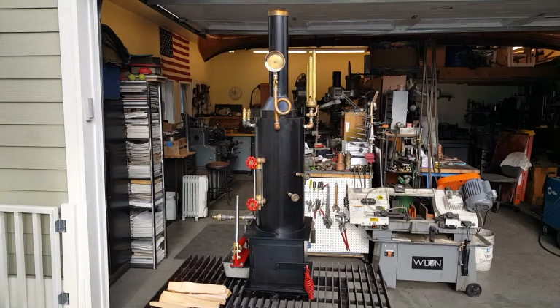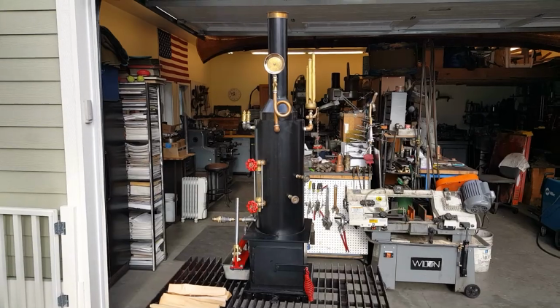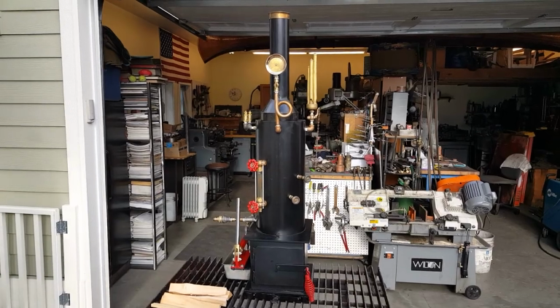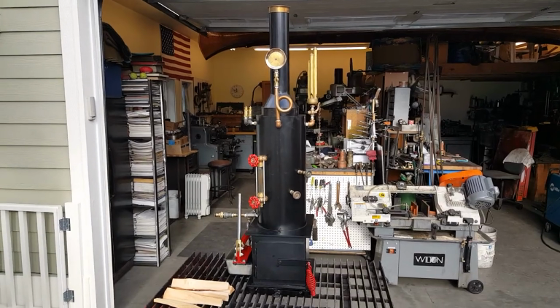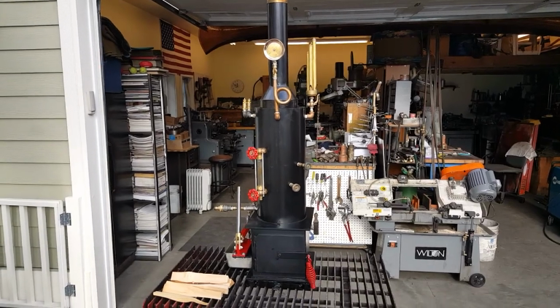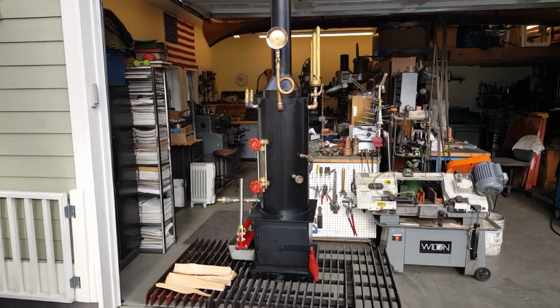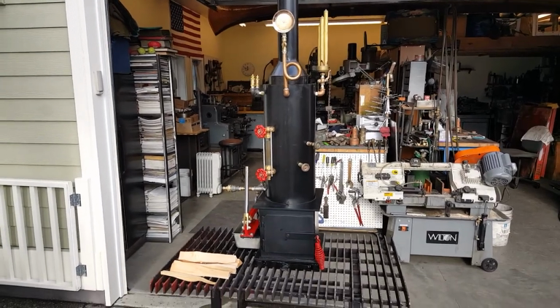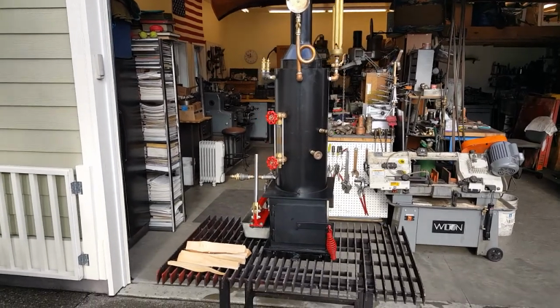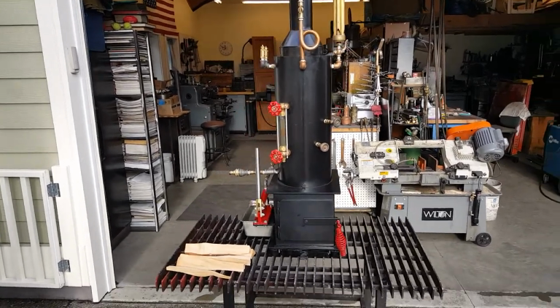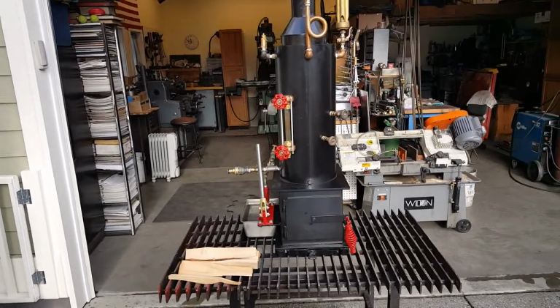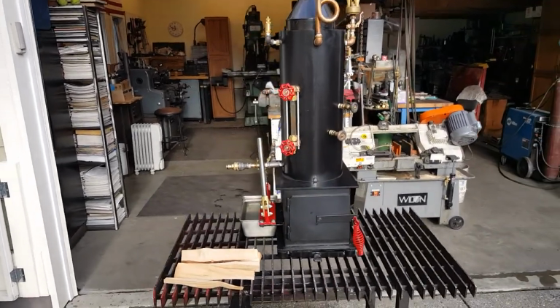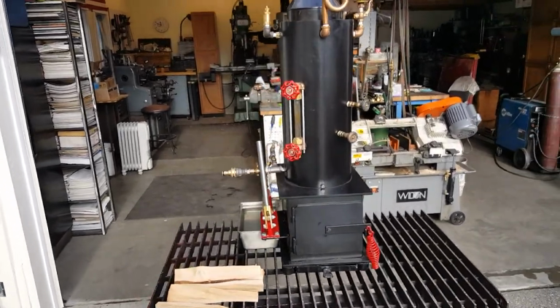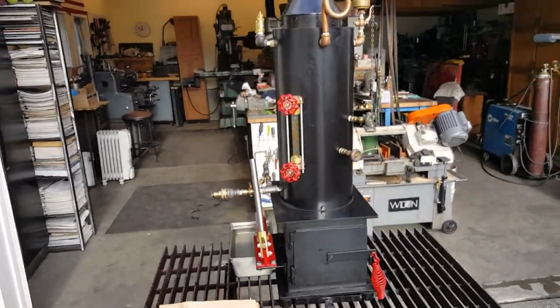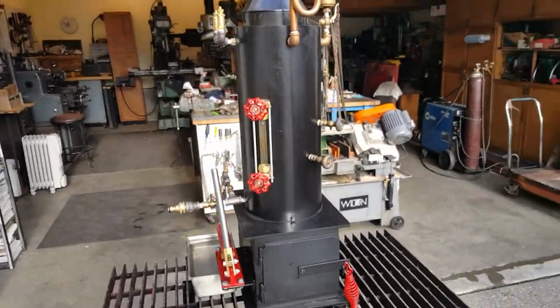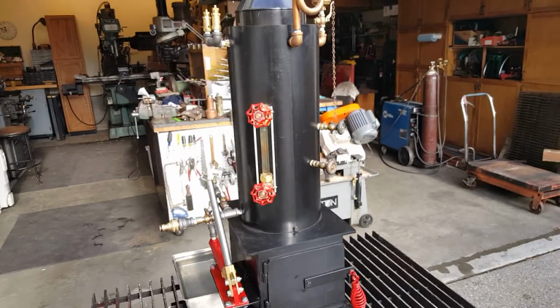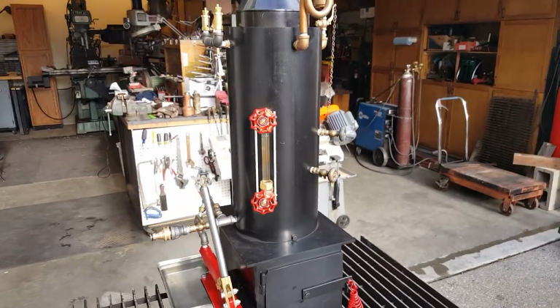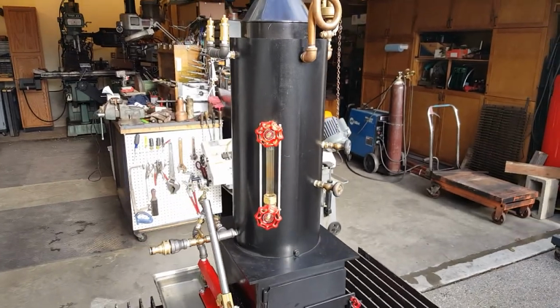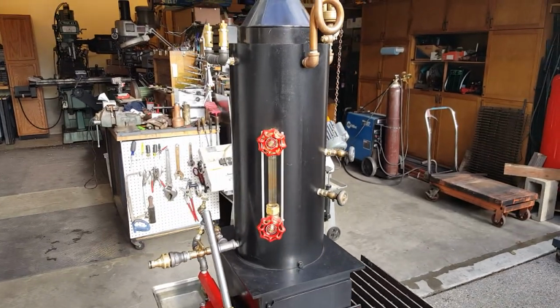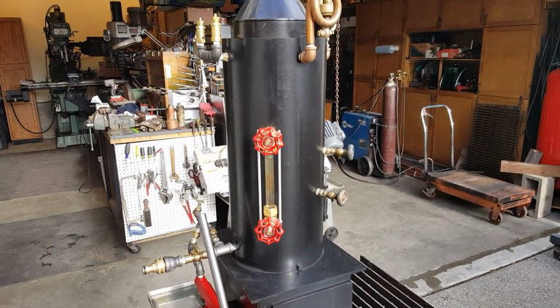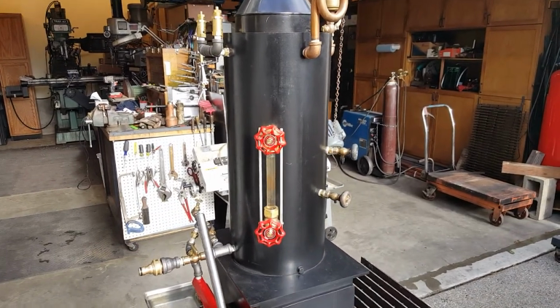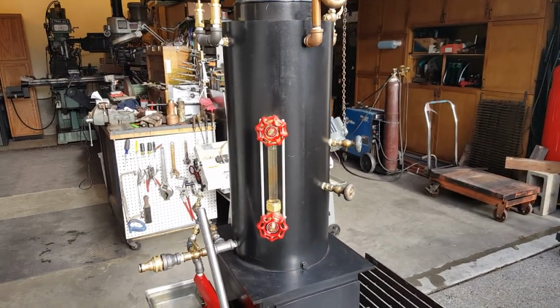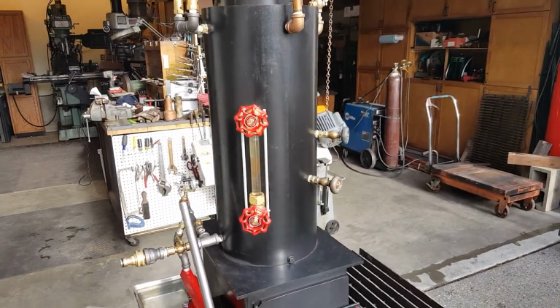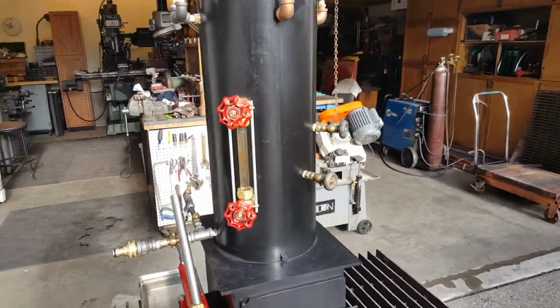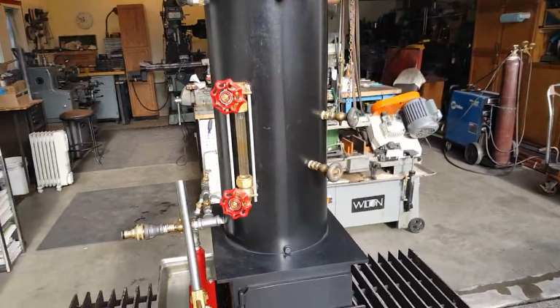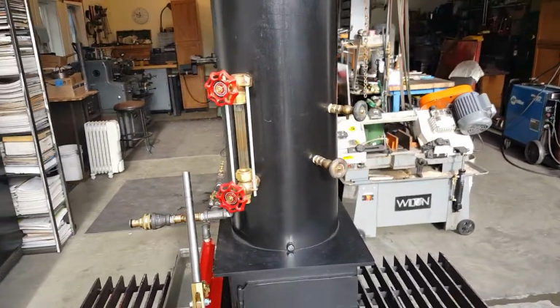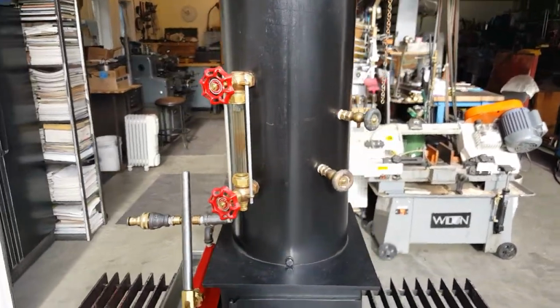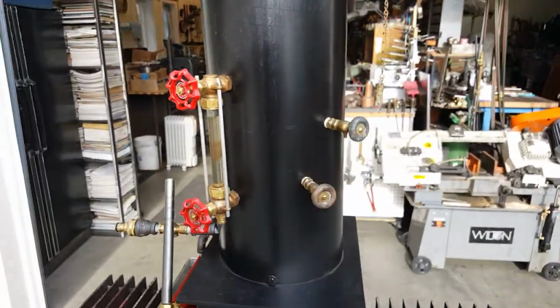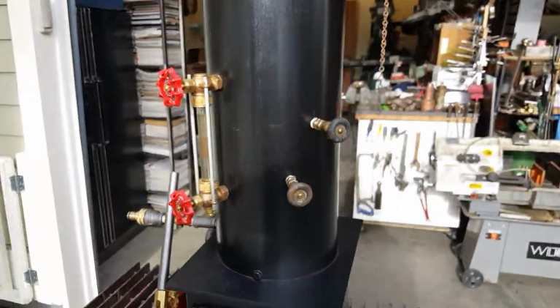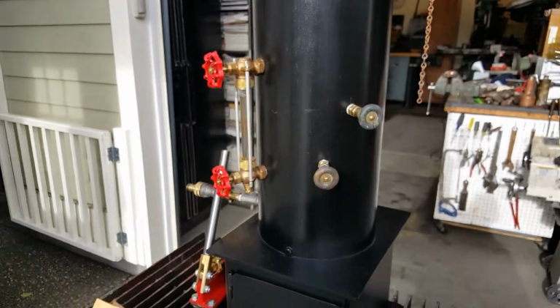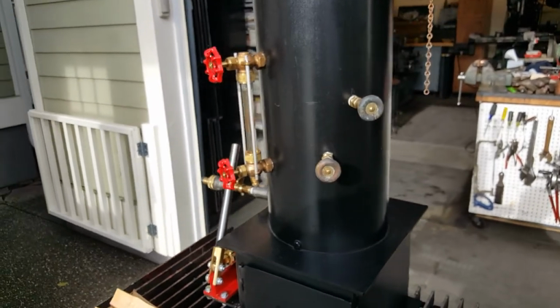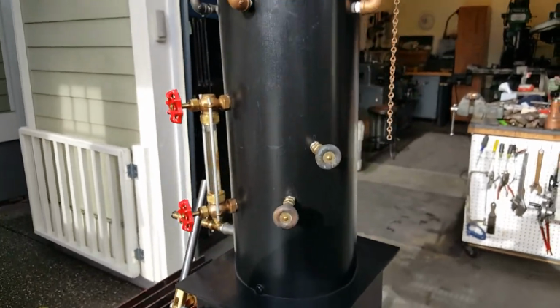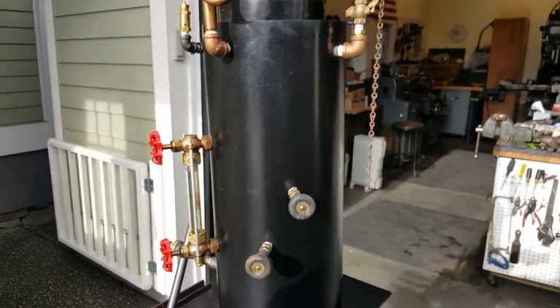Here's my next boiler. The boiler itself is 18 inches tall and 8 inch diameter. It has 12 three-quarter copper tubes rolled in.